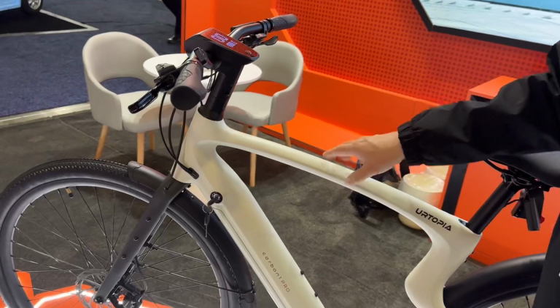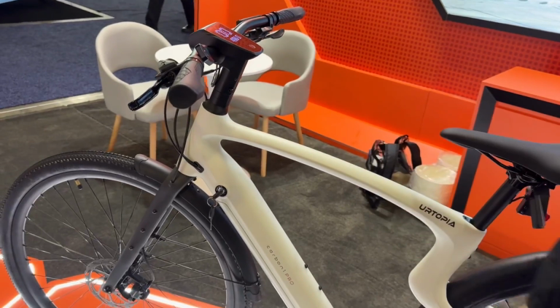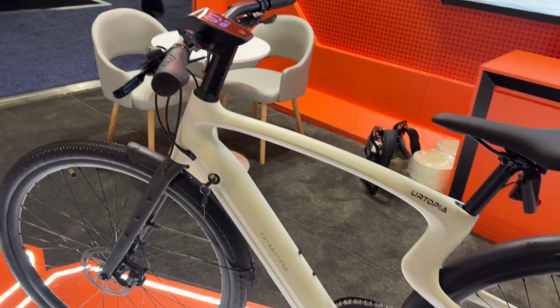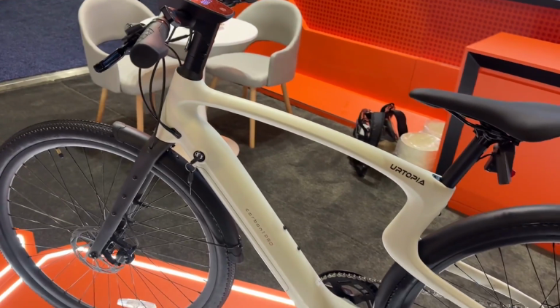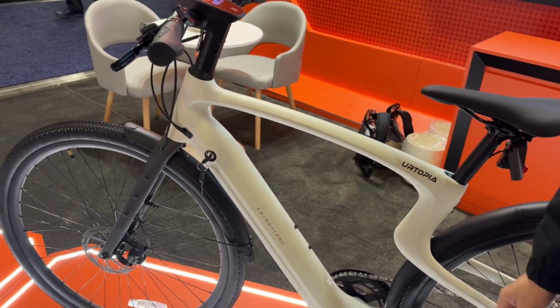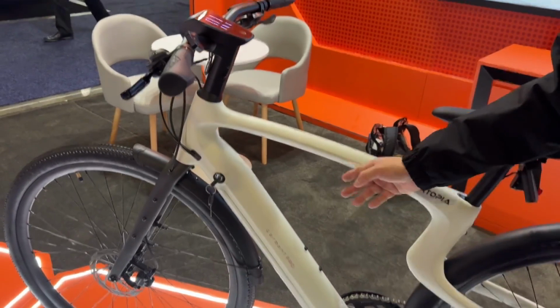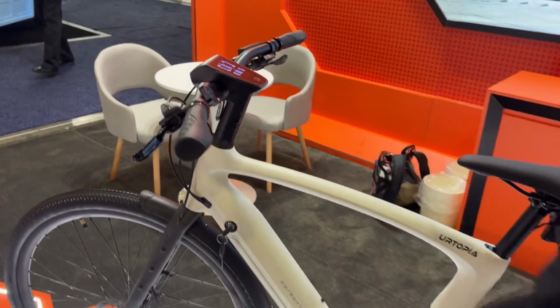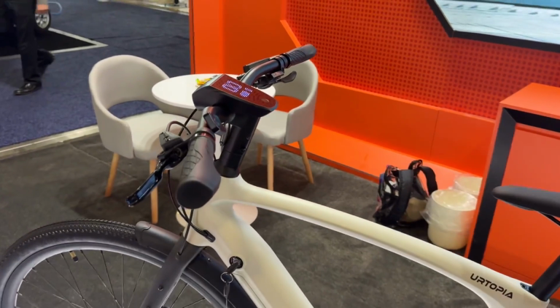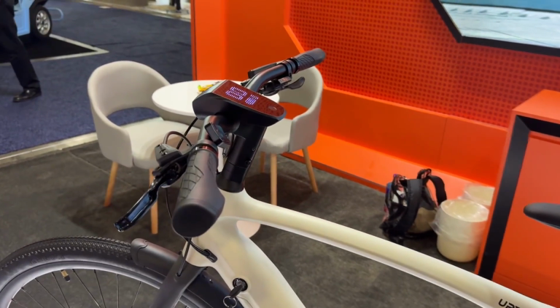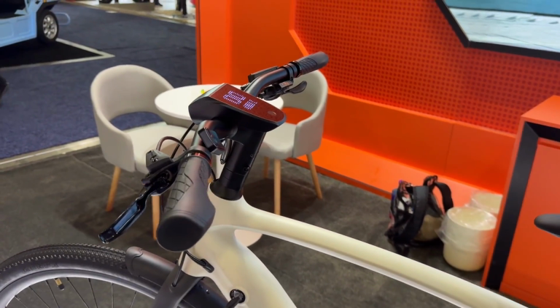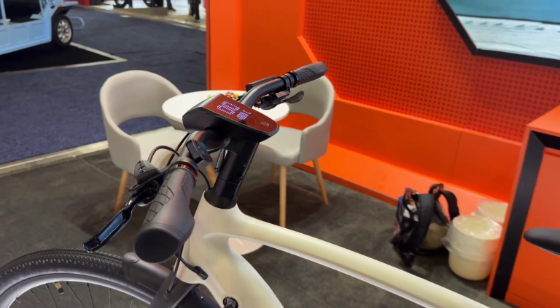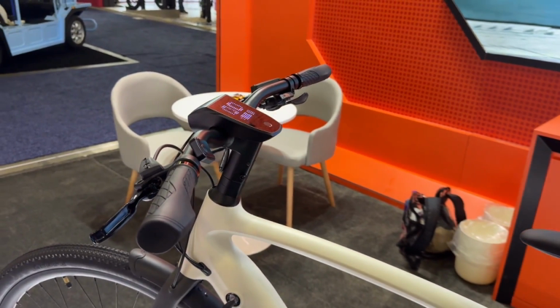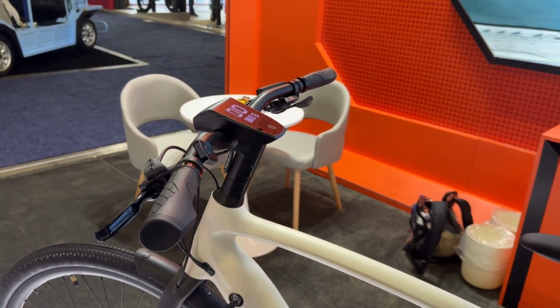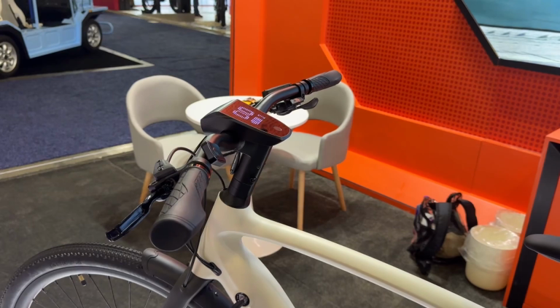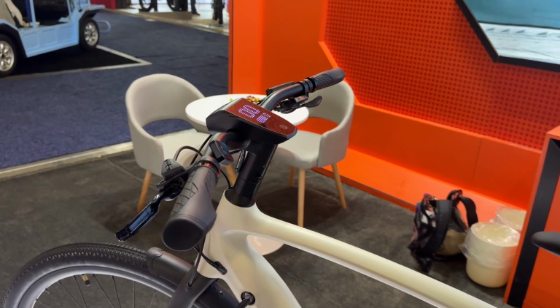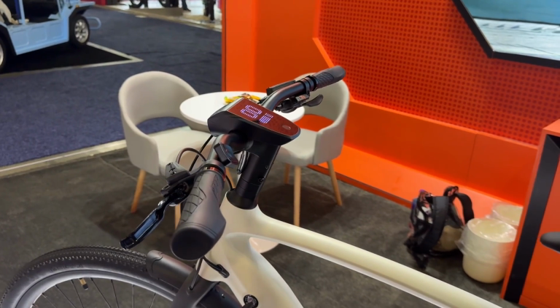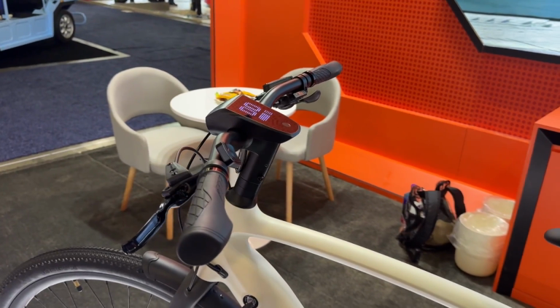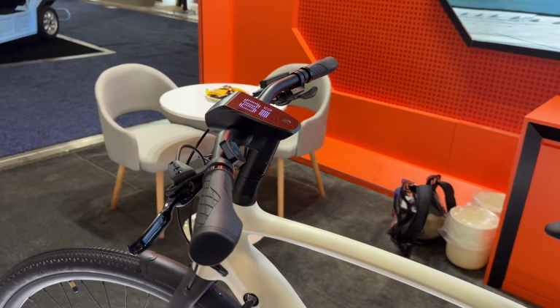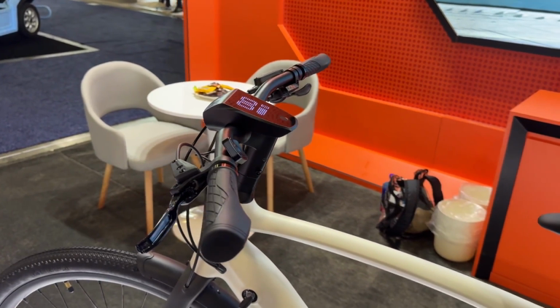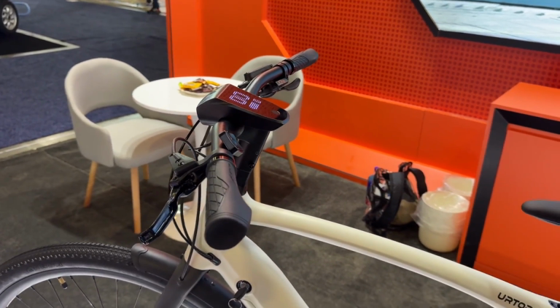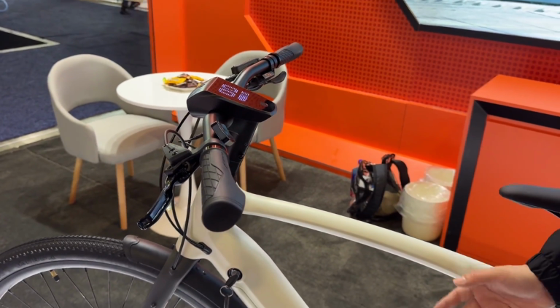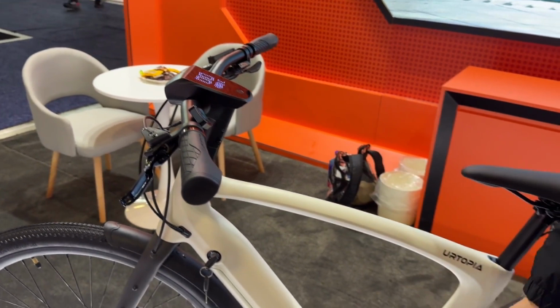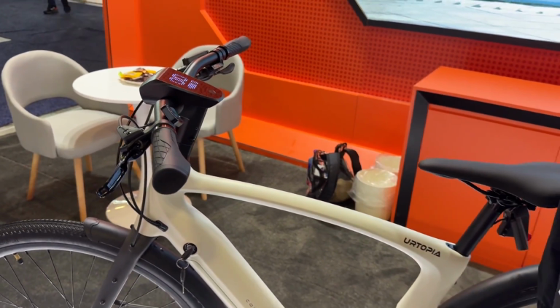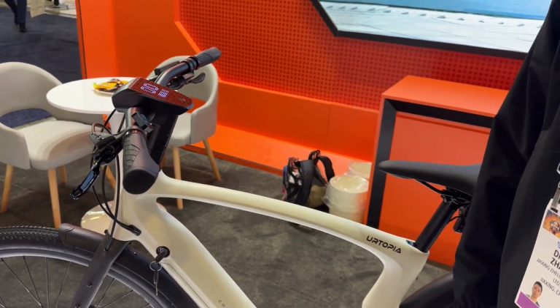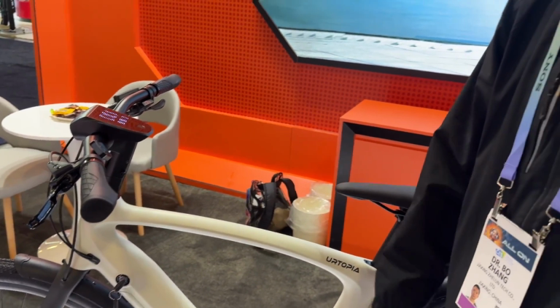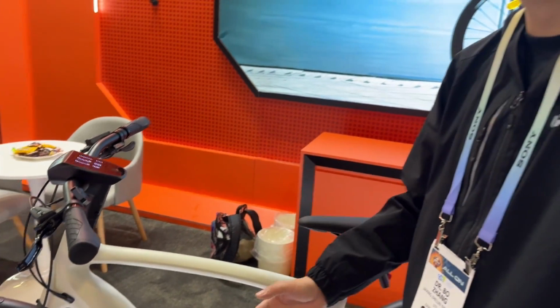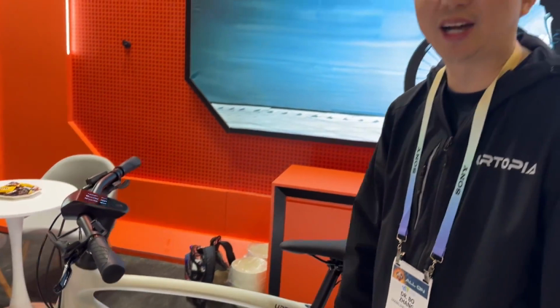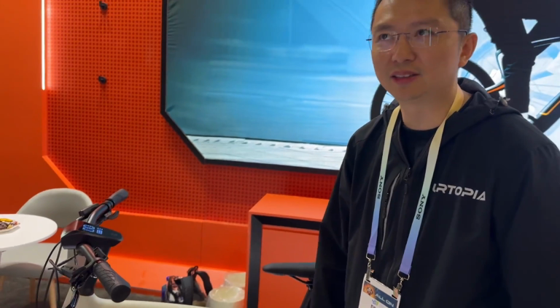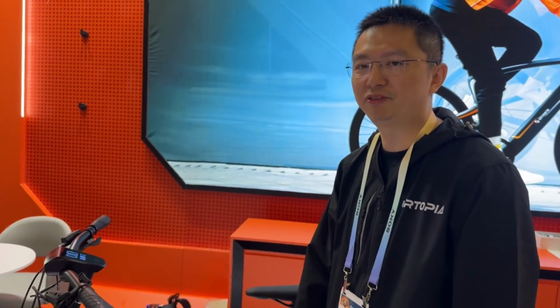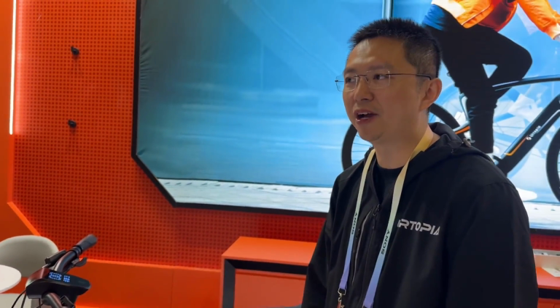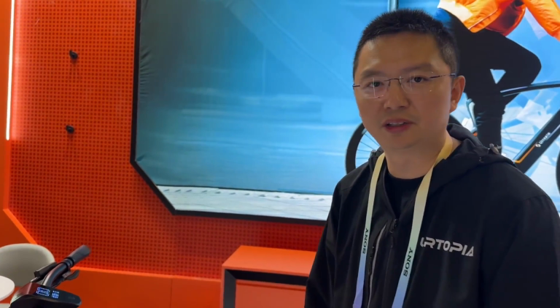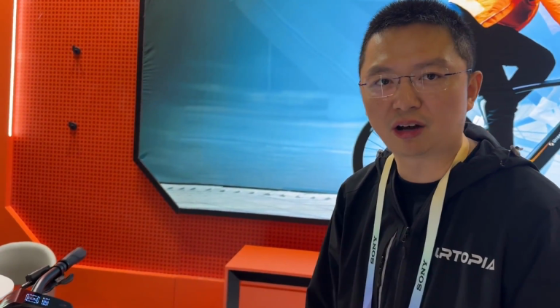What is the MSRP on this bike? This is about $2,999 US dollars. But now we are in pre-order, and there is a good discount — about $500 US dollars off.